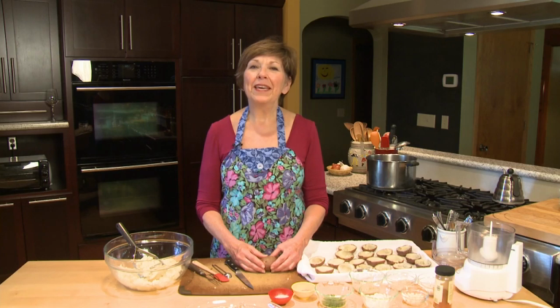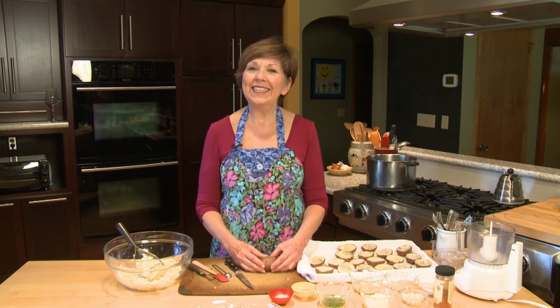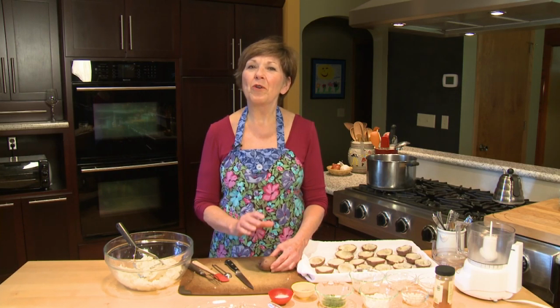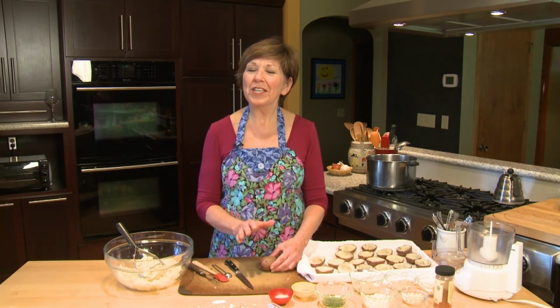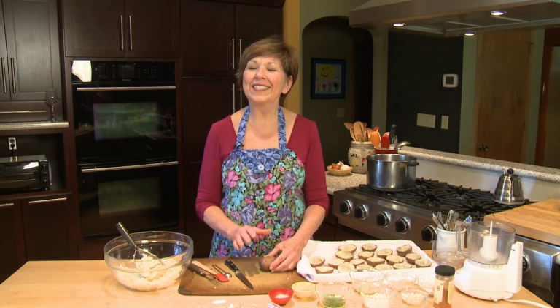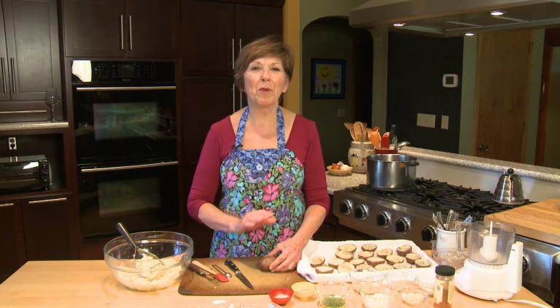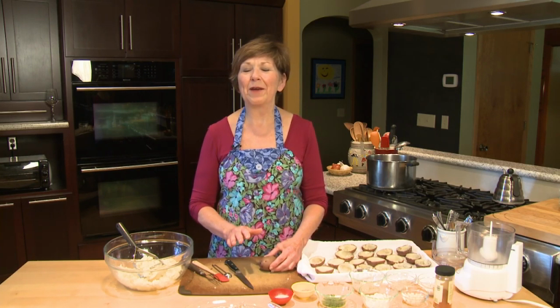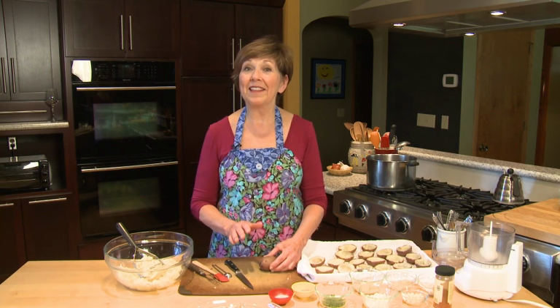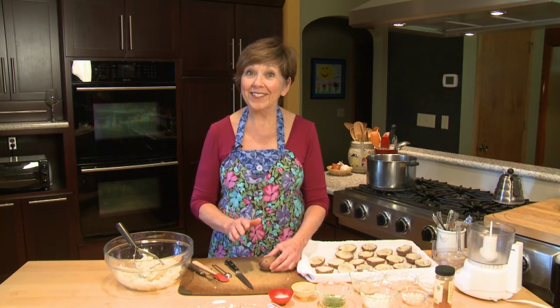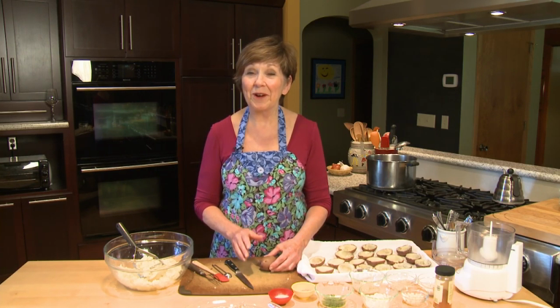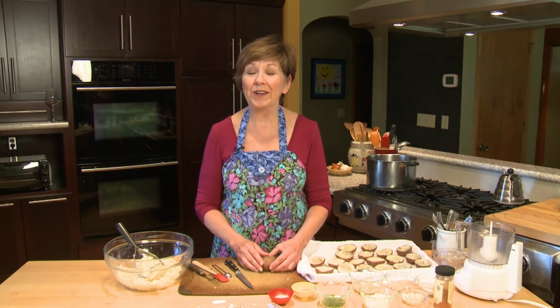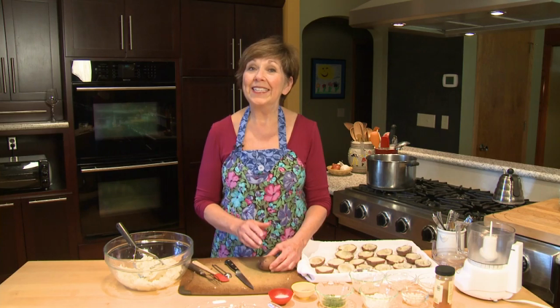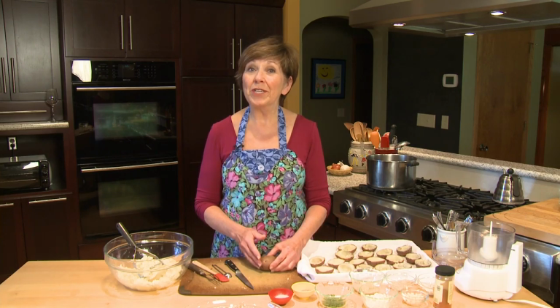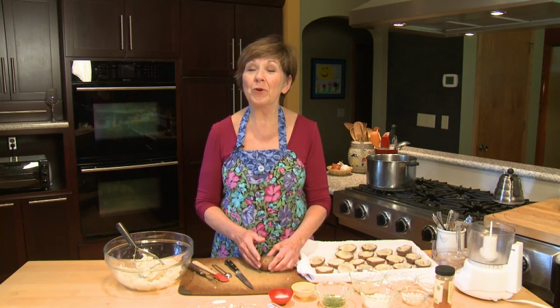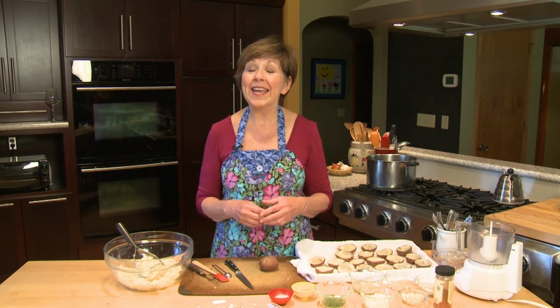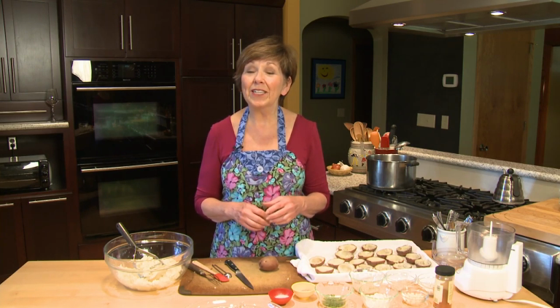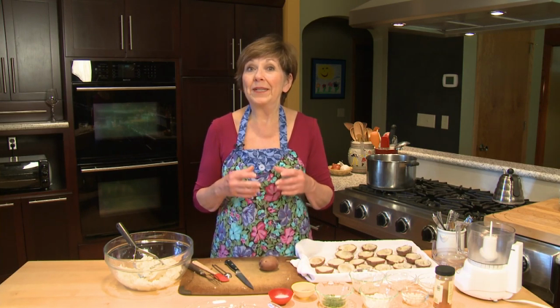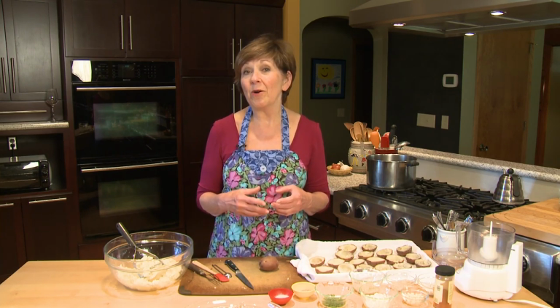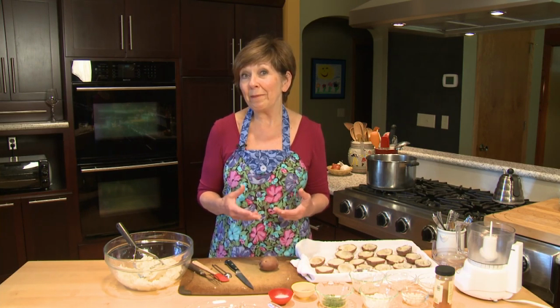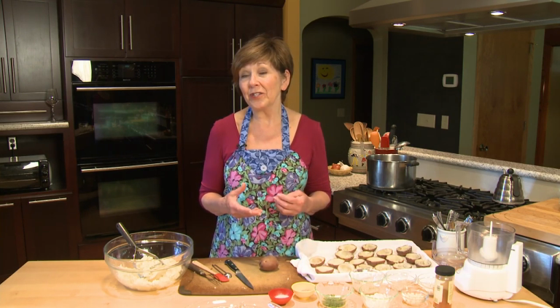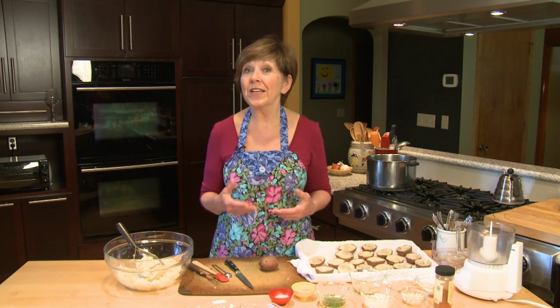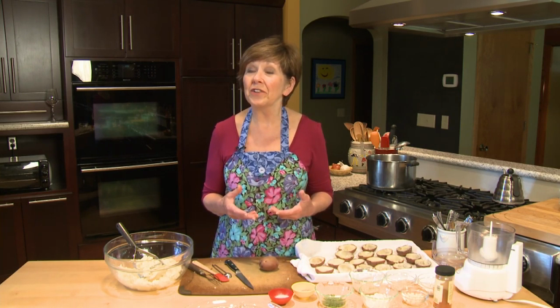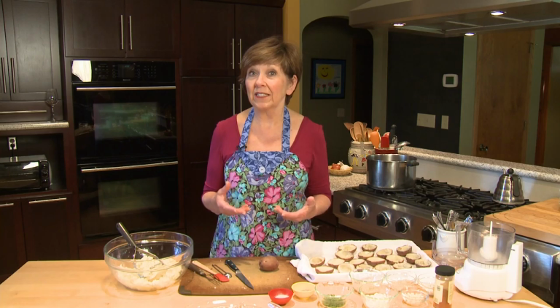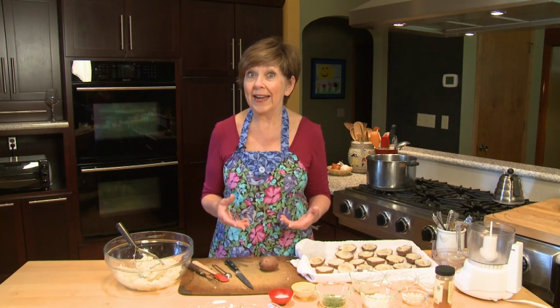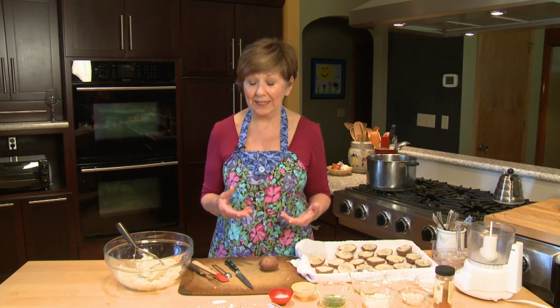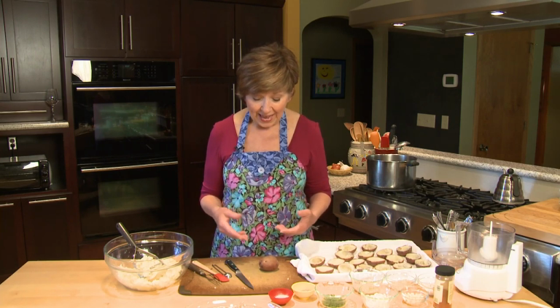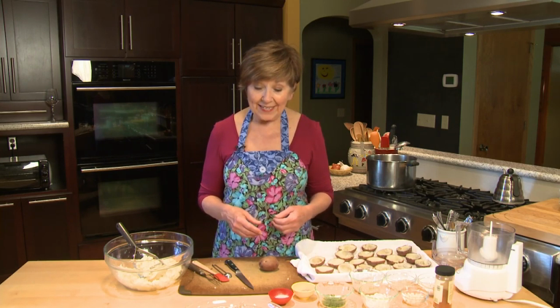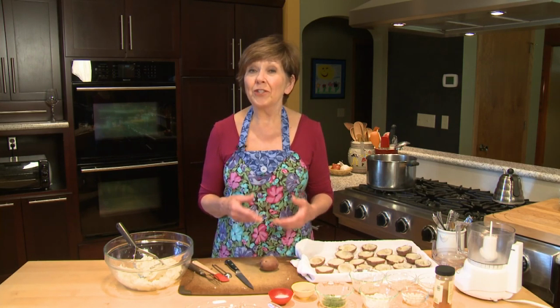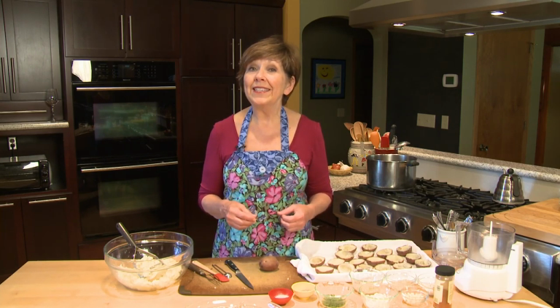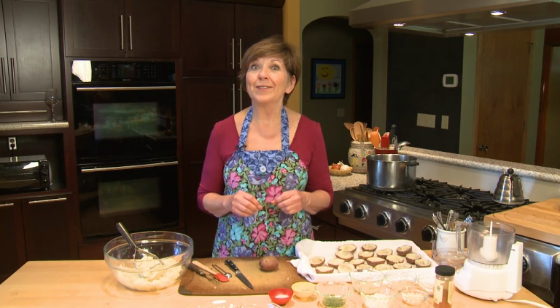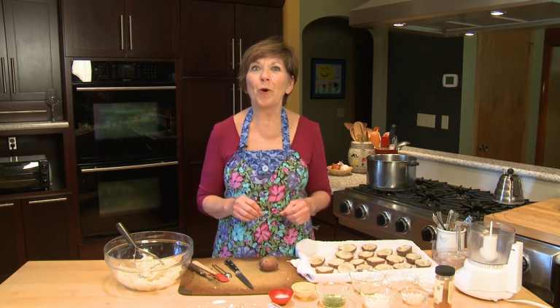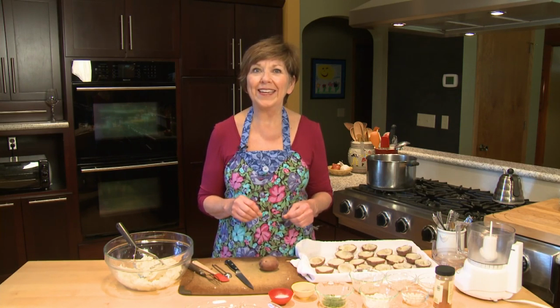Picnic season officially begins on Memorial Day weekend and that is just around the corner. Today I'm going to show you a nice little potato appetizer, or you can even serve it as a little side at your picnic. And it's so easy and so tasty.